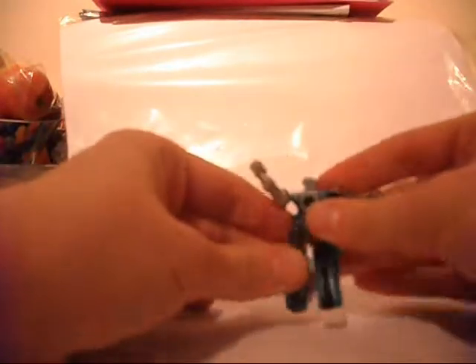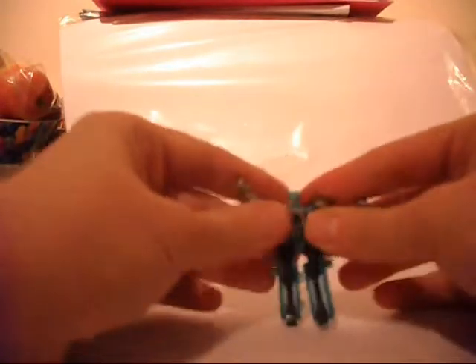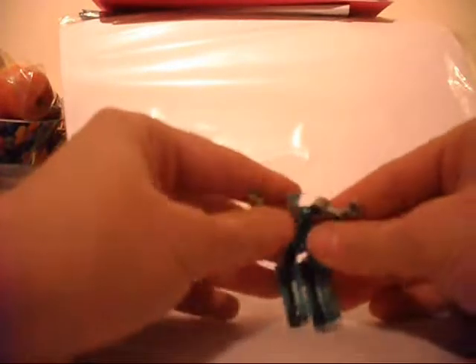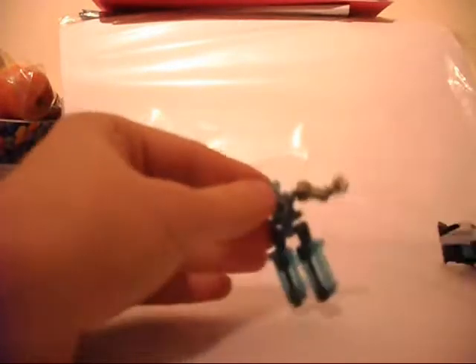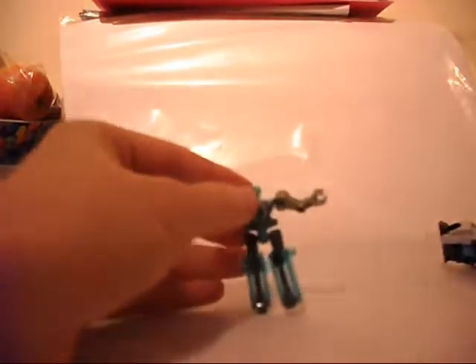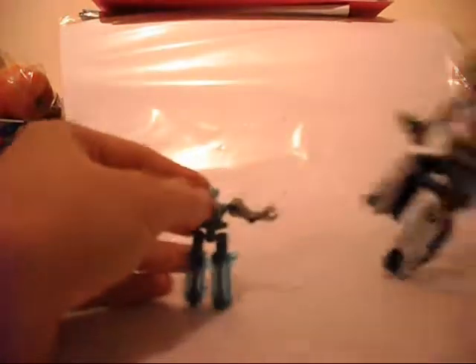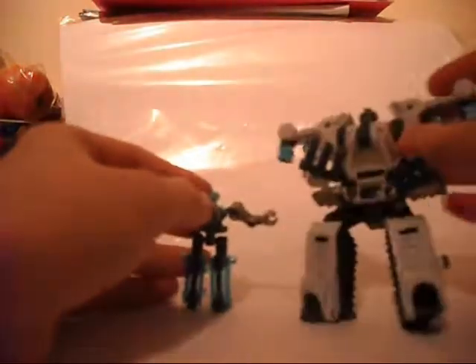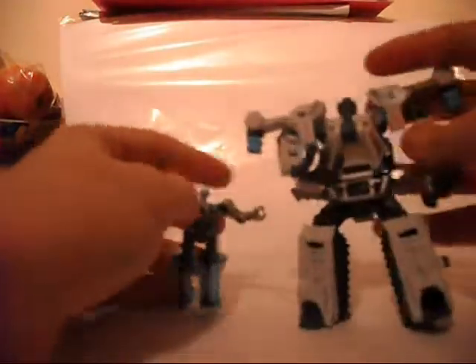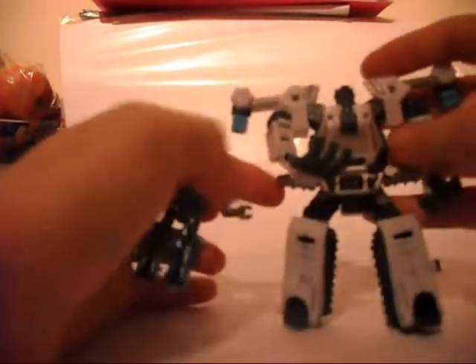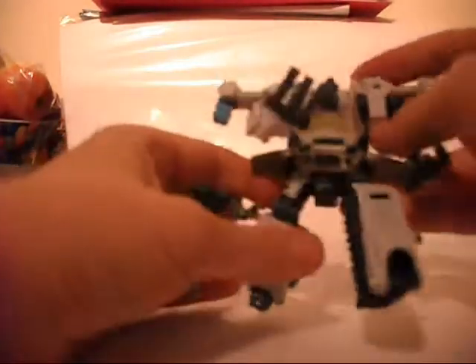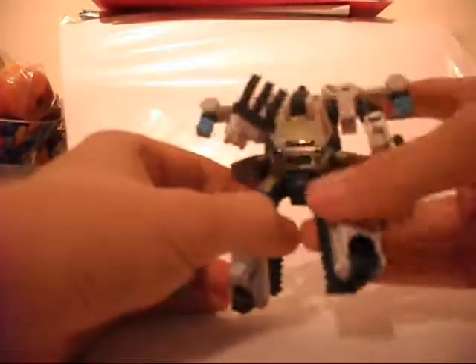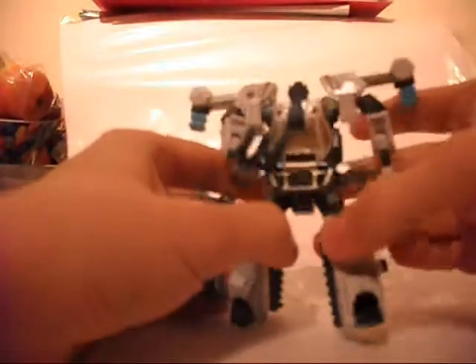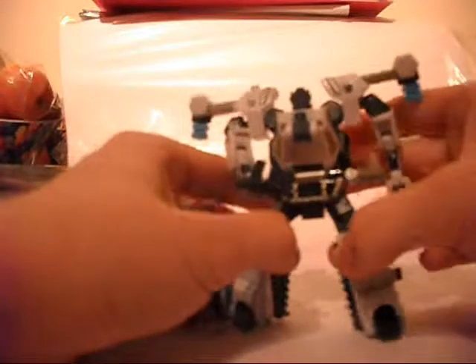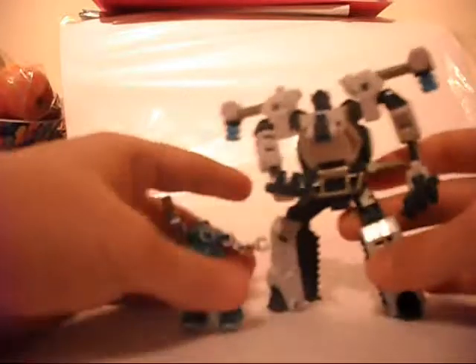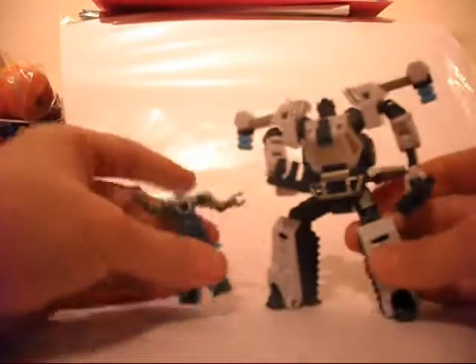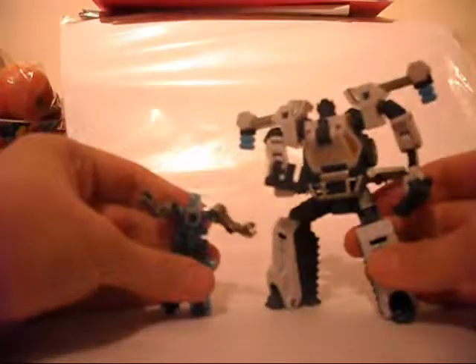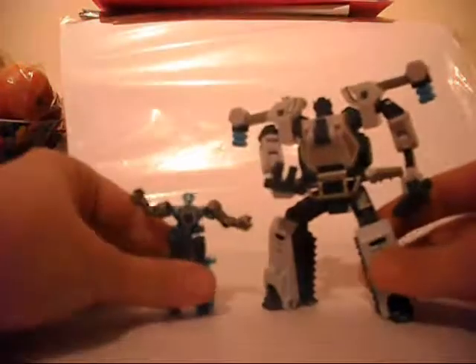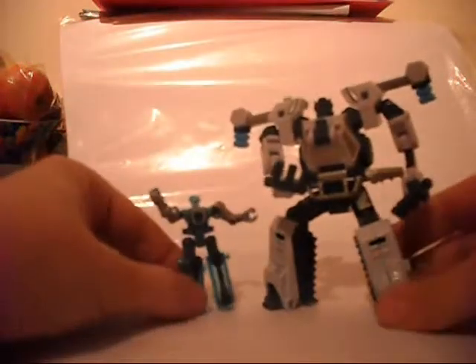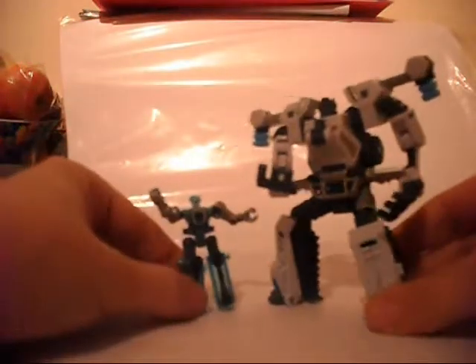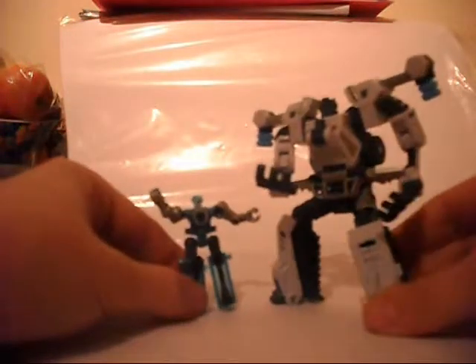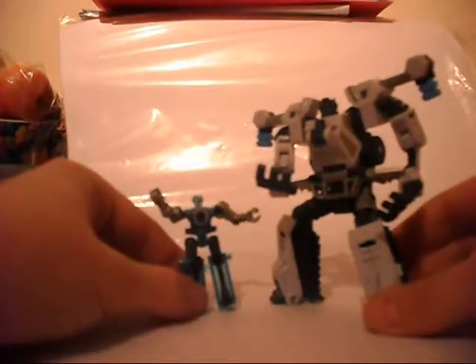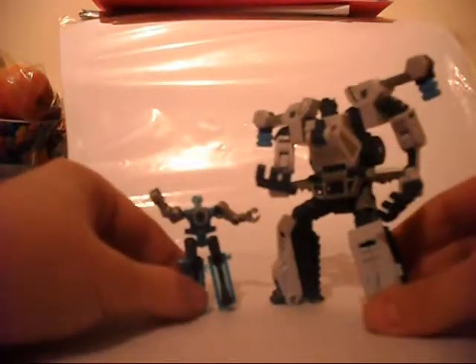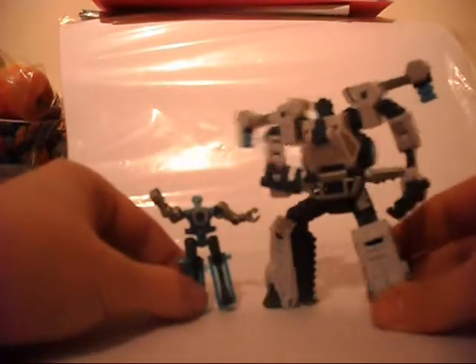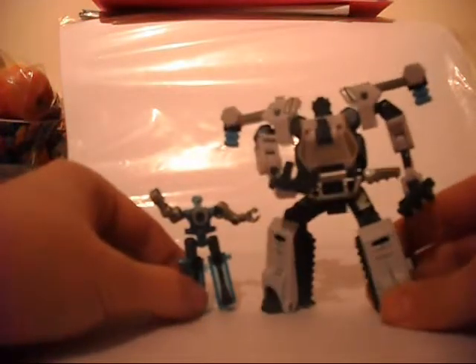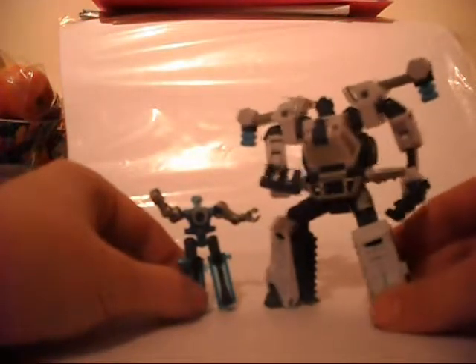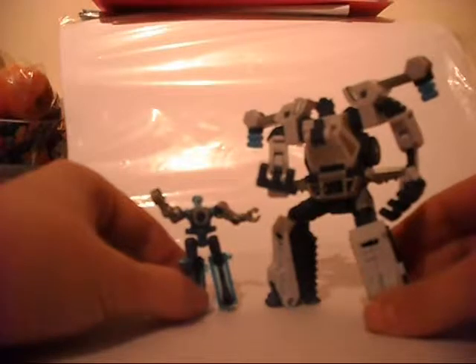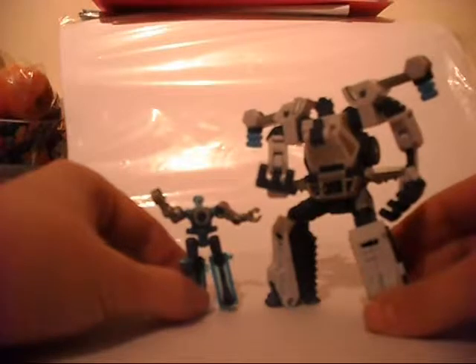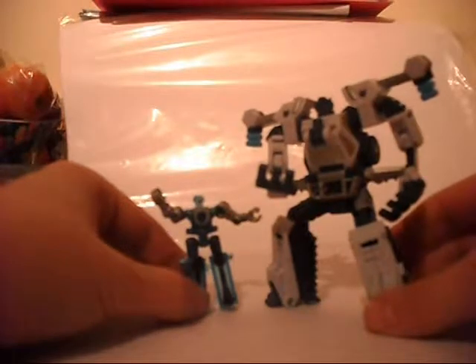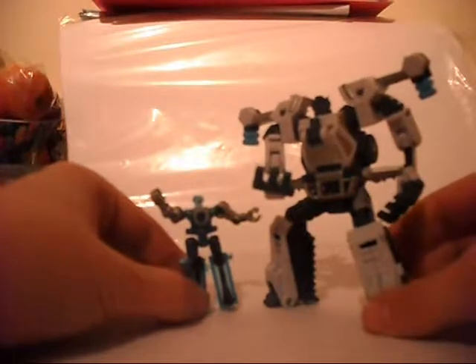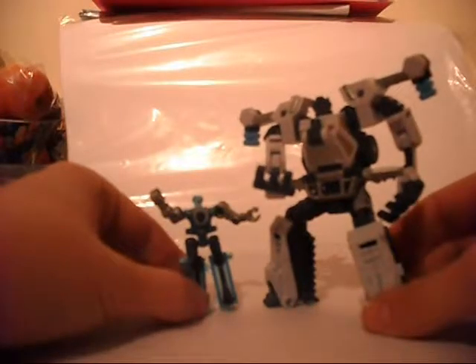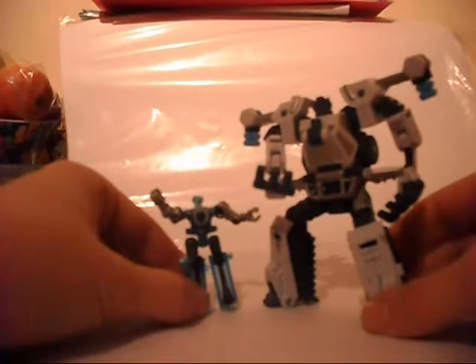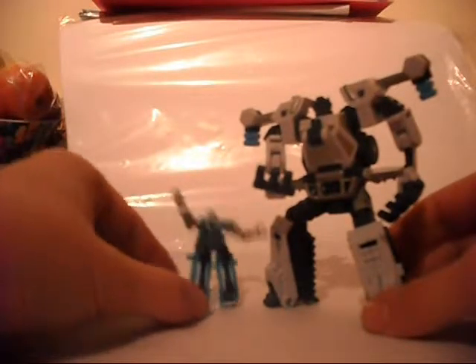I'm not going to do the torso mode because I haven't got any drones at this point. But that is all for this Powercore Combiners review — definitely worth picking up. See you next time. Bye.